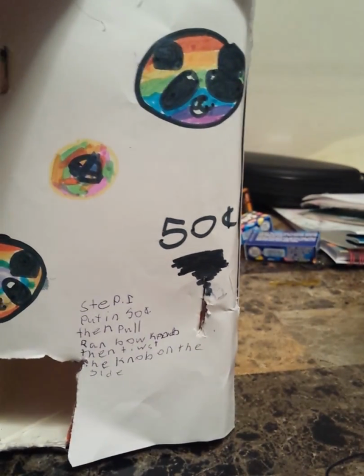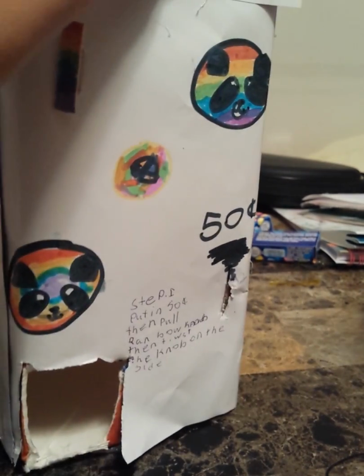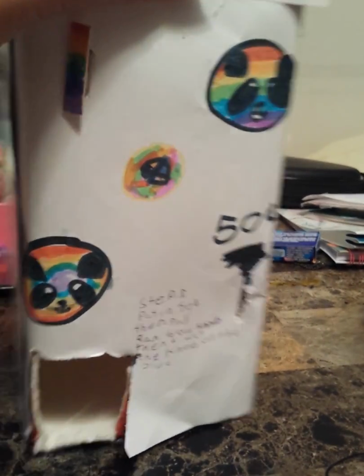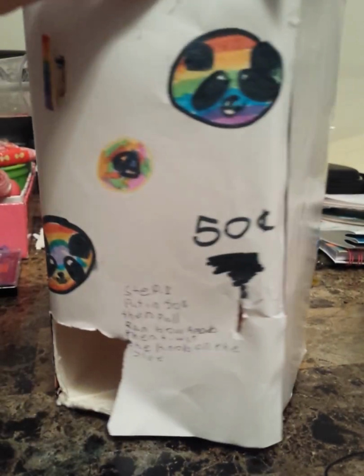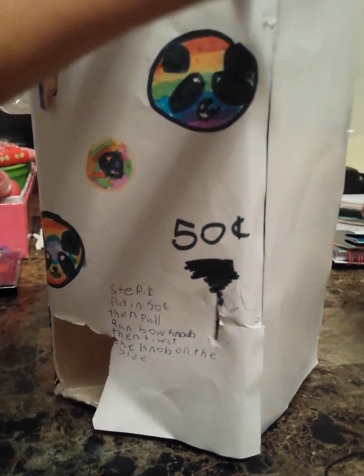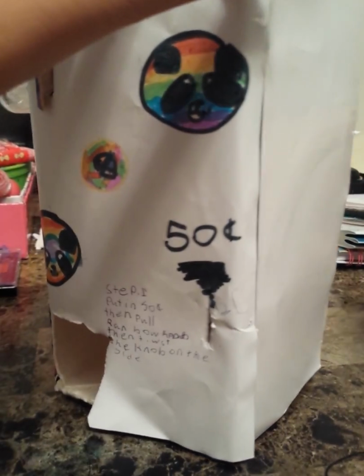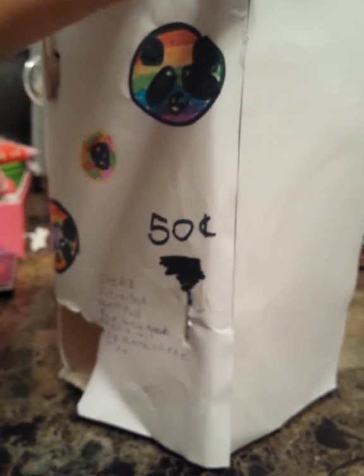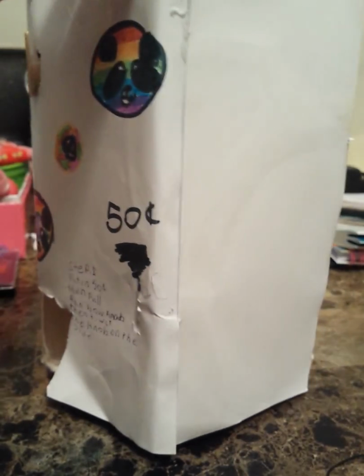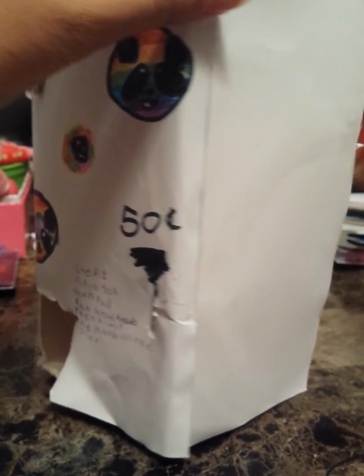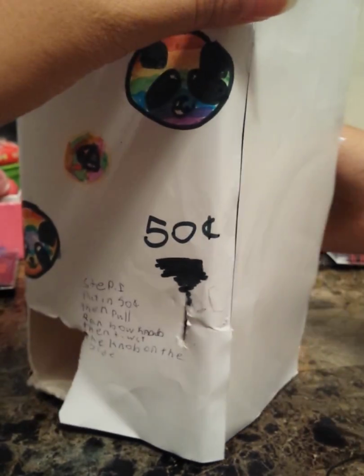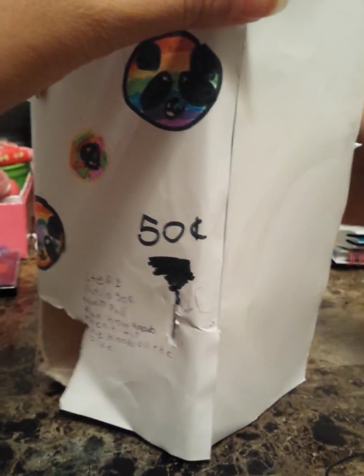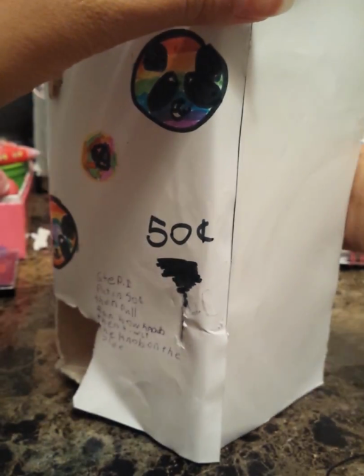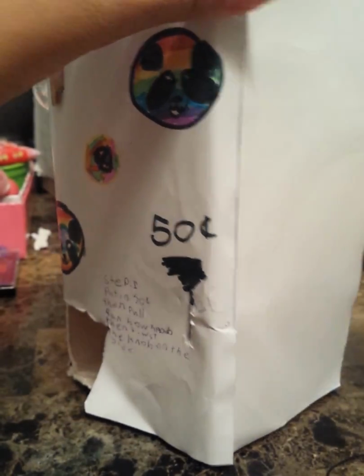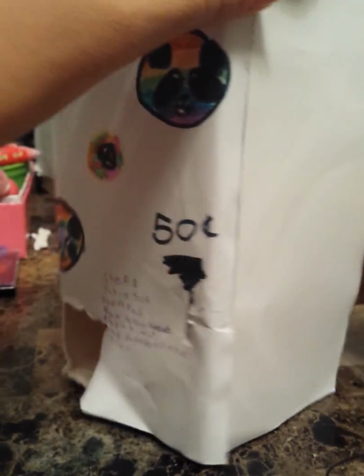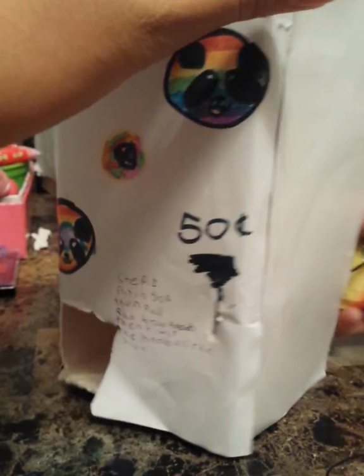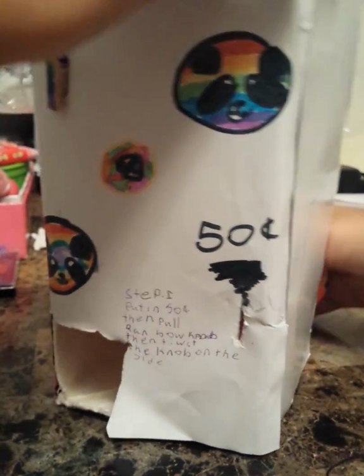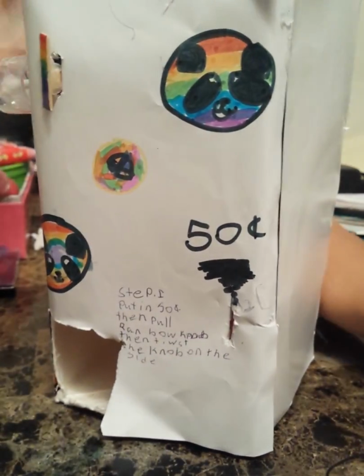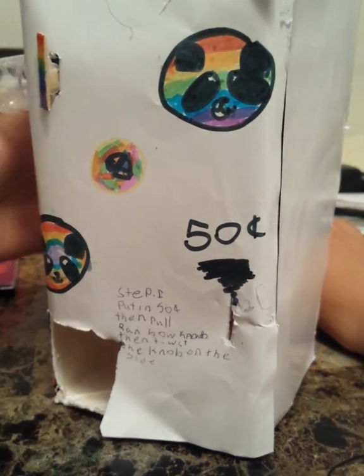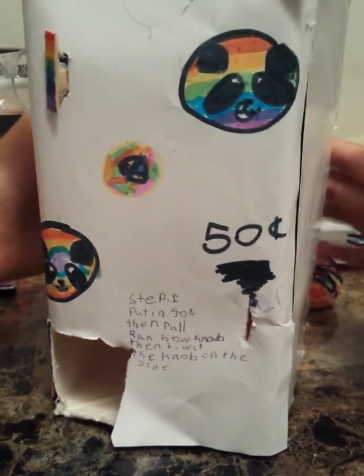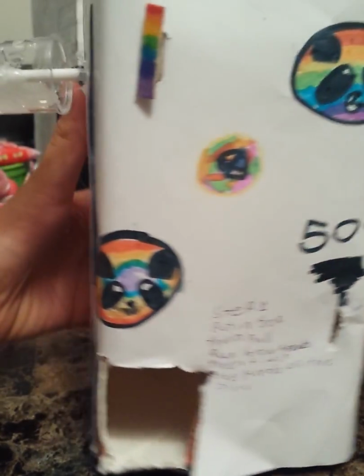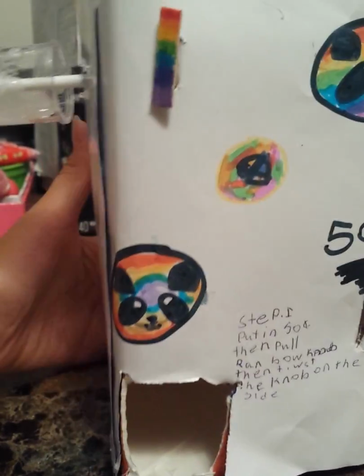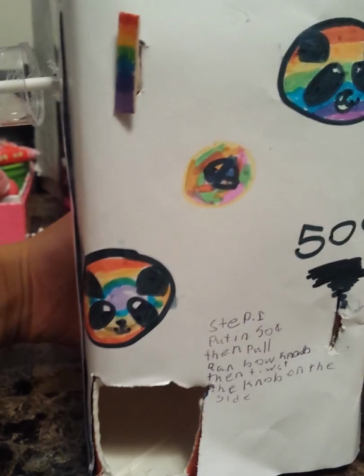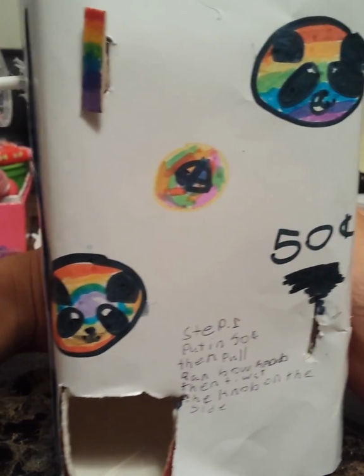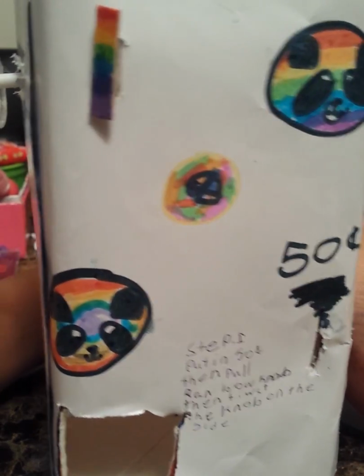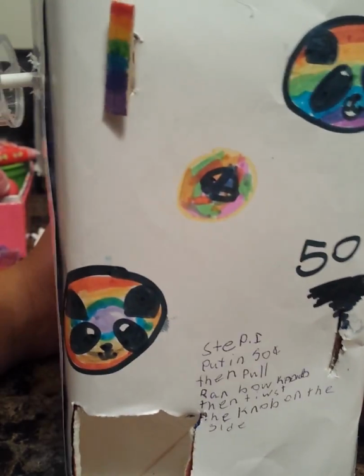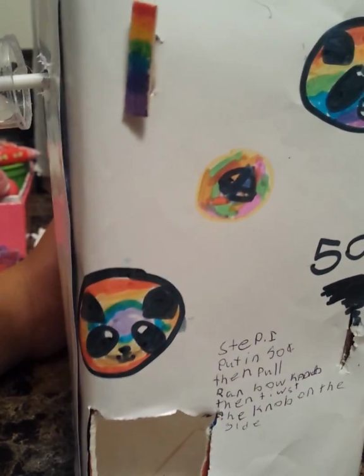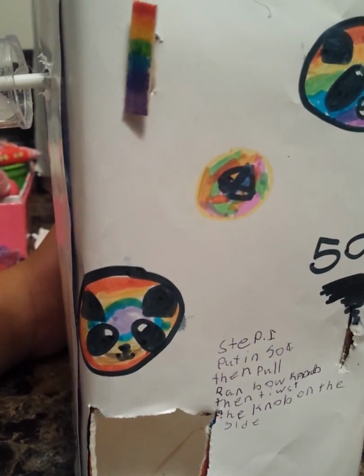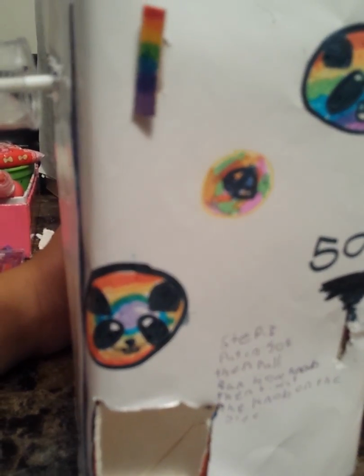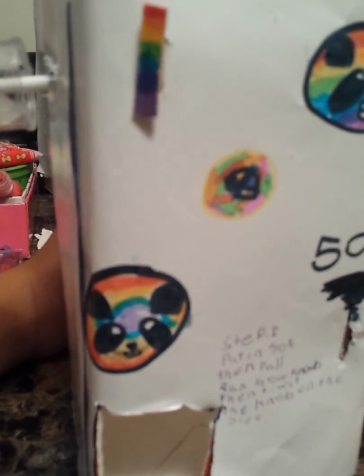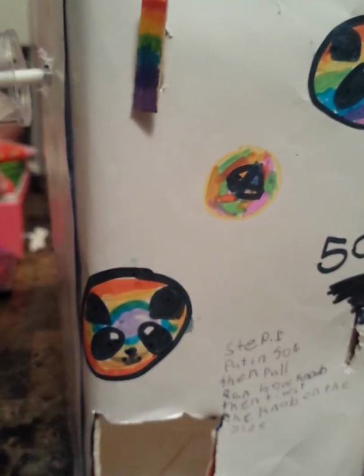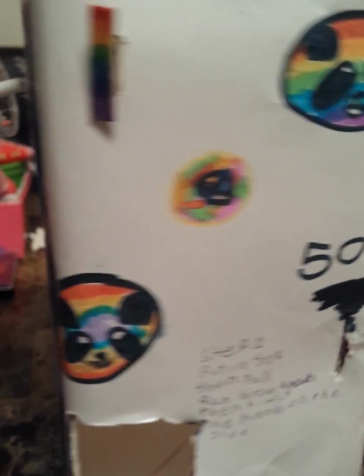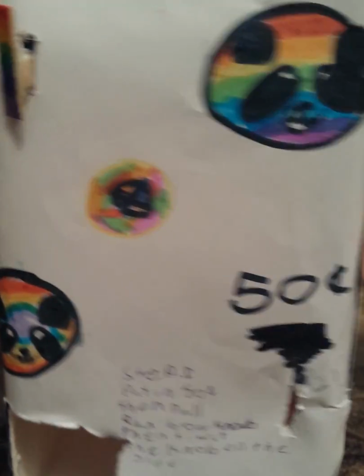Hey guys, what's up? It's SuperLamagirl and today I made a new vending machine and I think it's awesome. That's why I'm here today sharing it with you guys. I hope you guys enjoy this video.